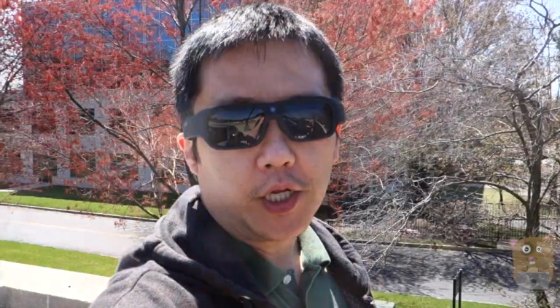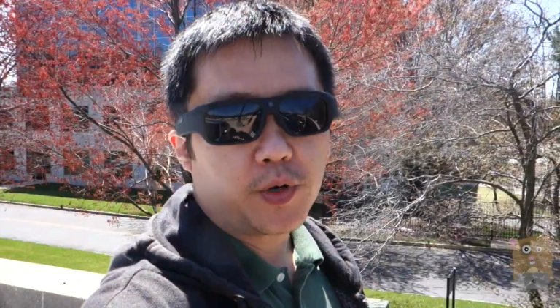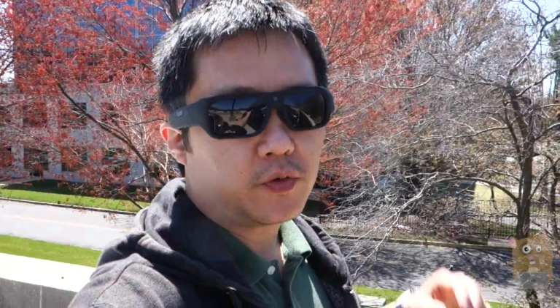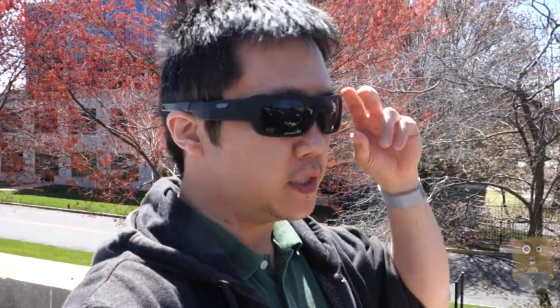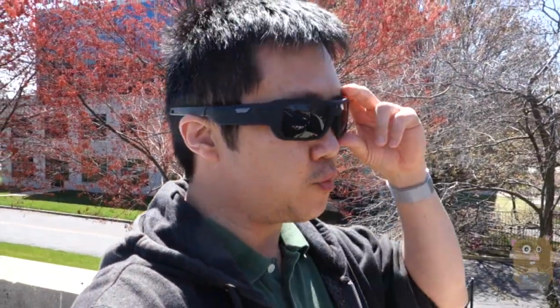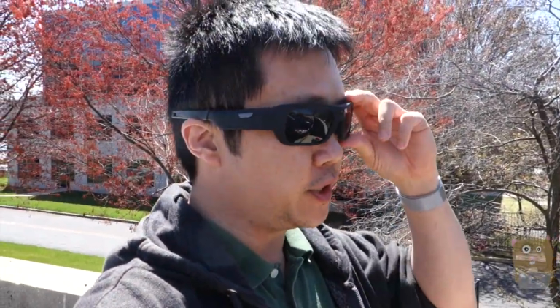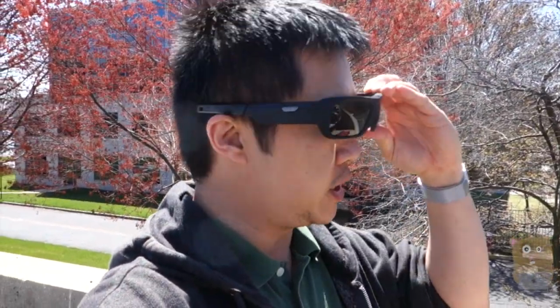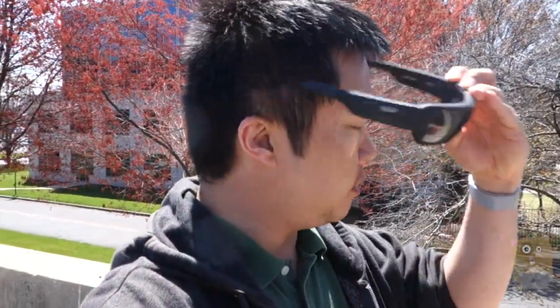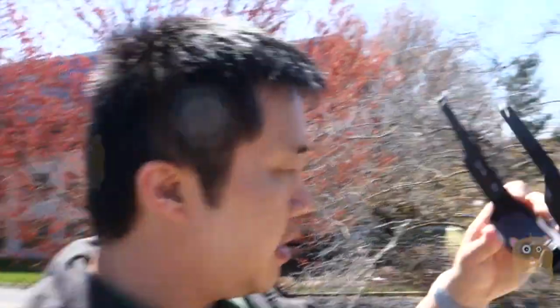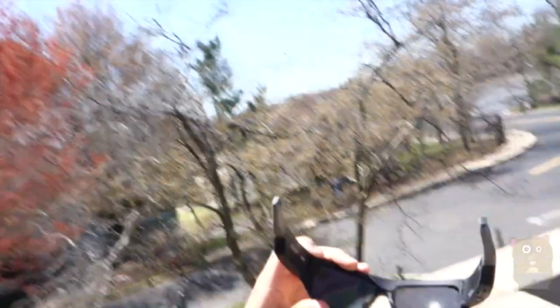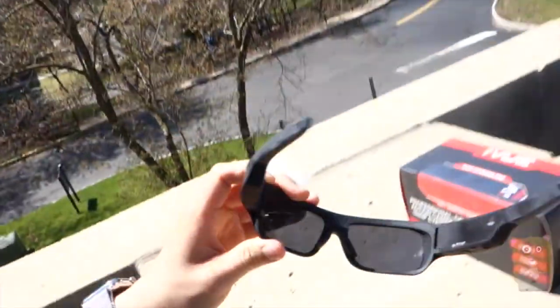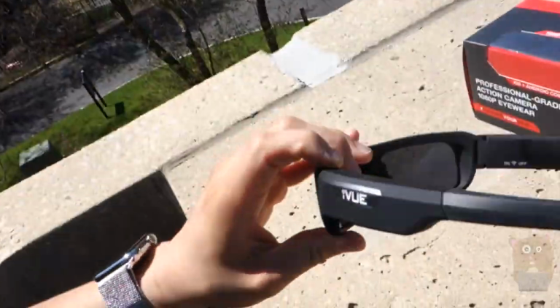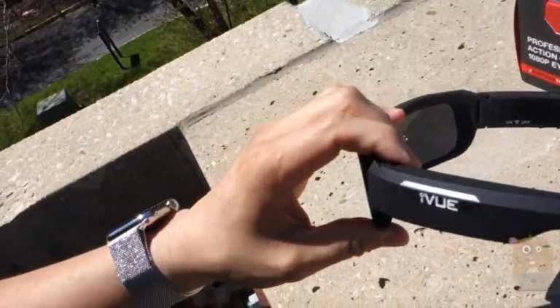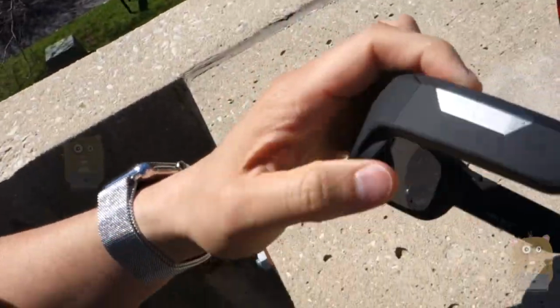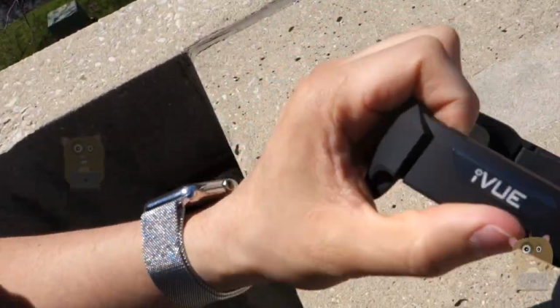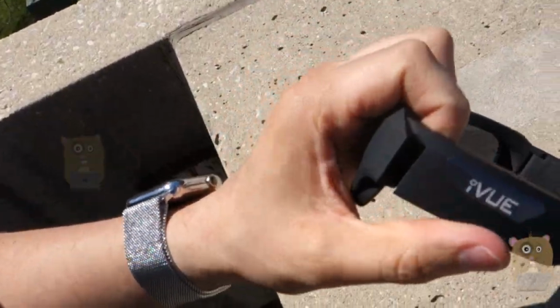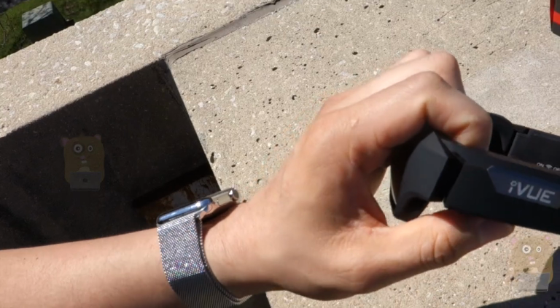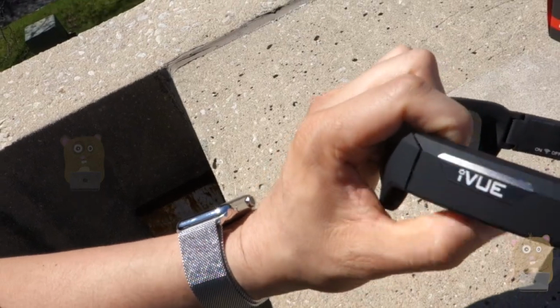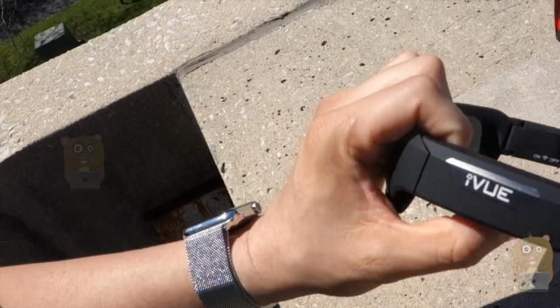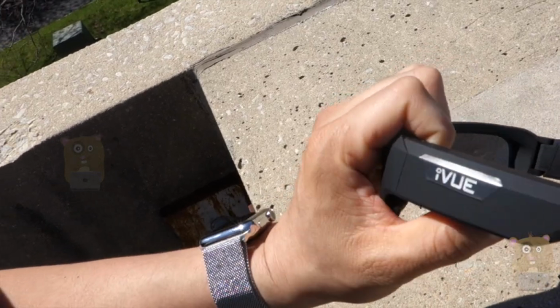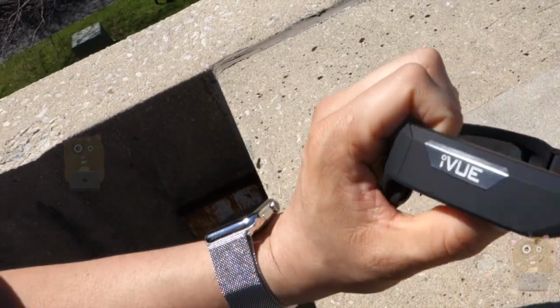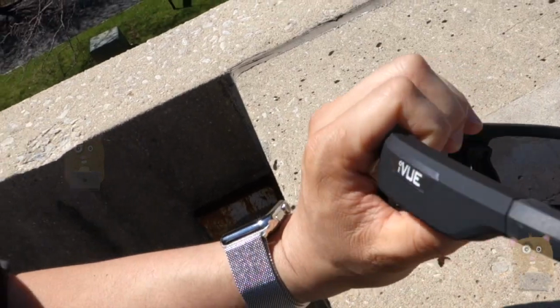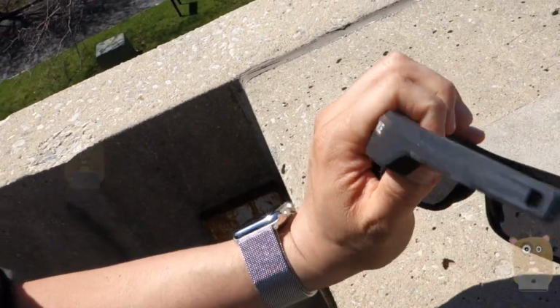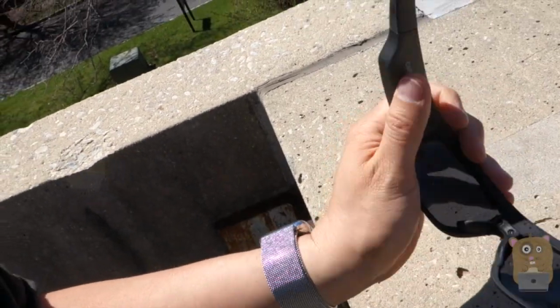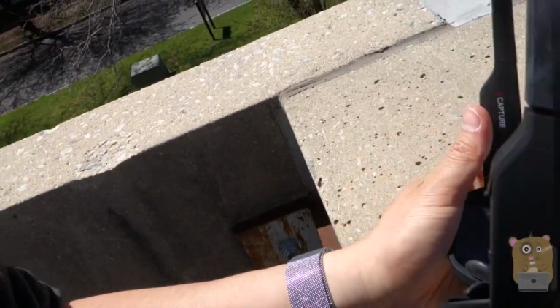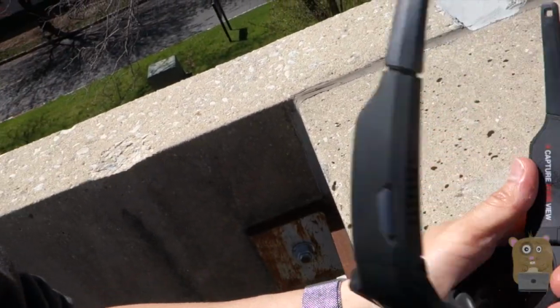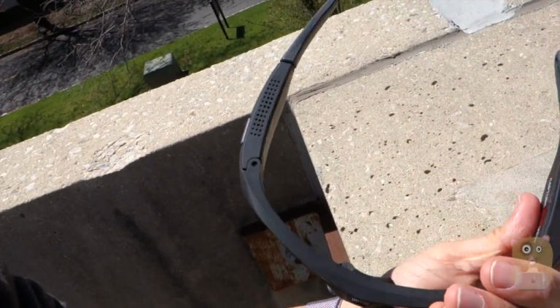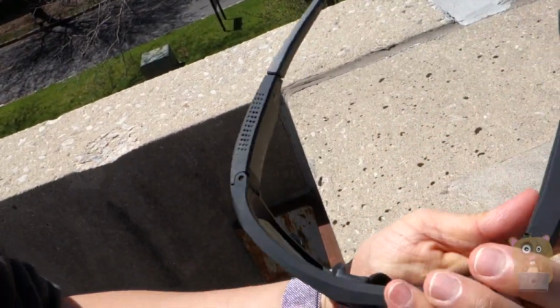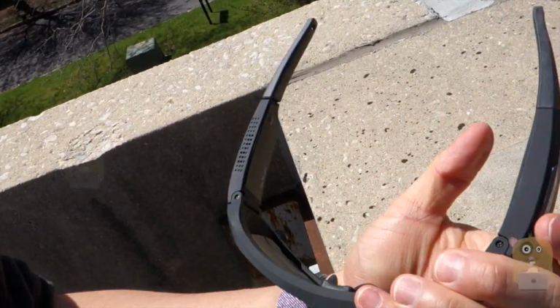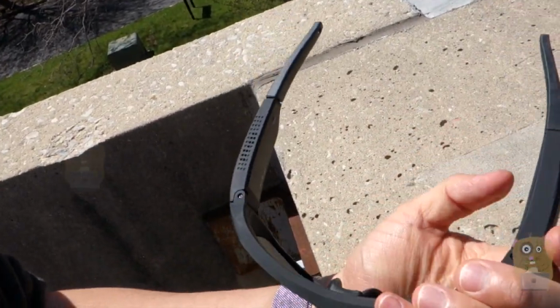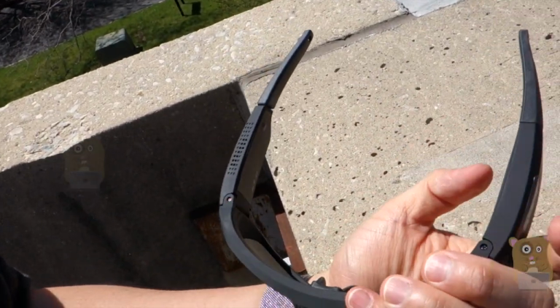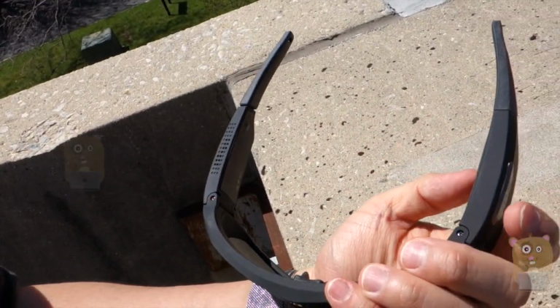The unit is pretty comfortable because the nose bridge is adjustable. But one thing I noticed is that this part over here doesn't expand. So those who have larger heads might feel a bit tight.